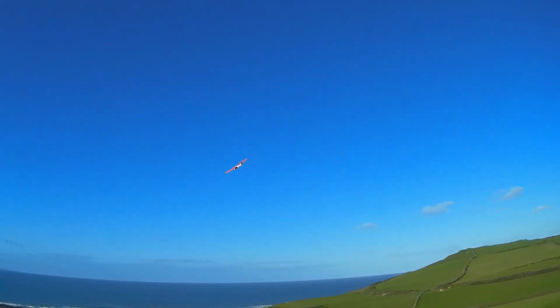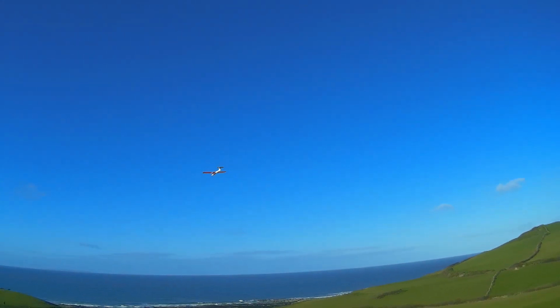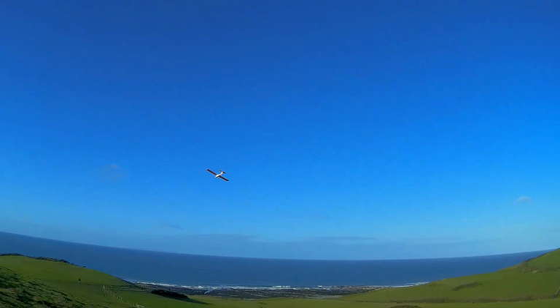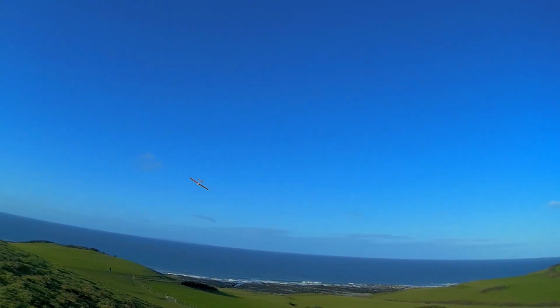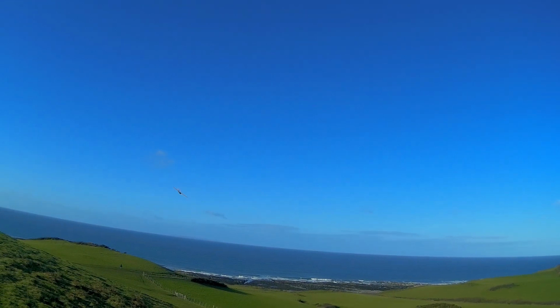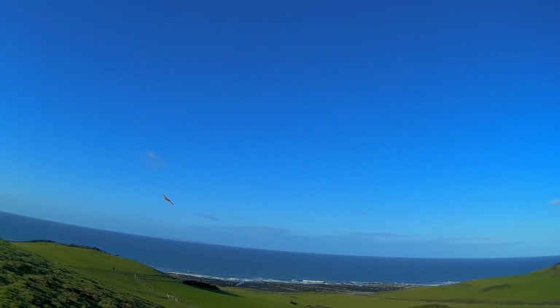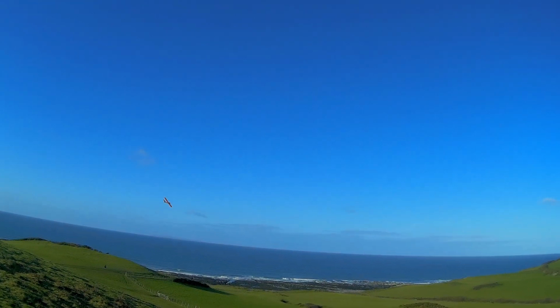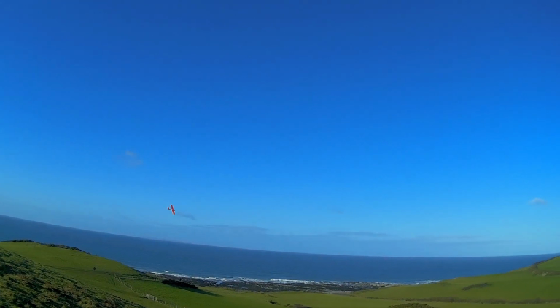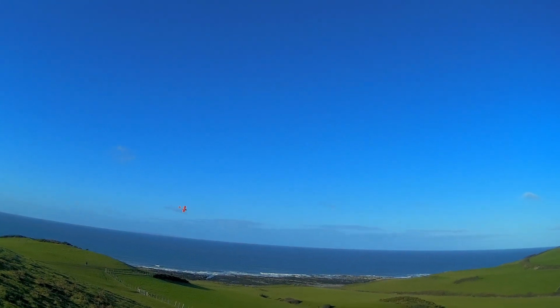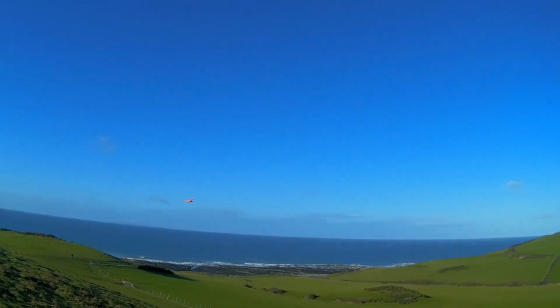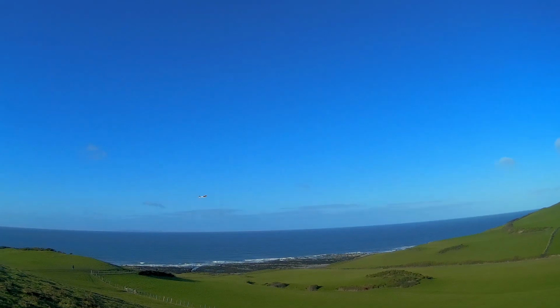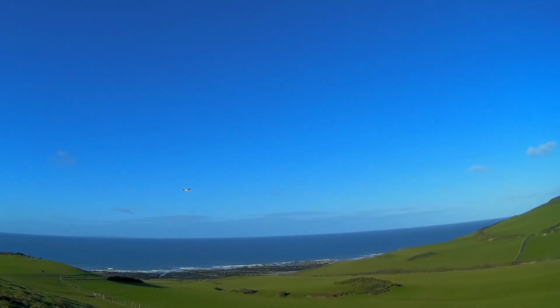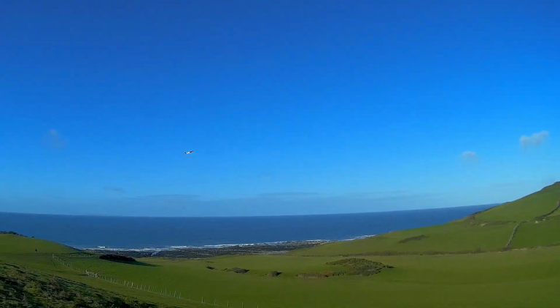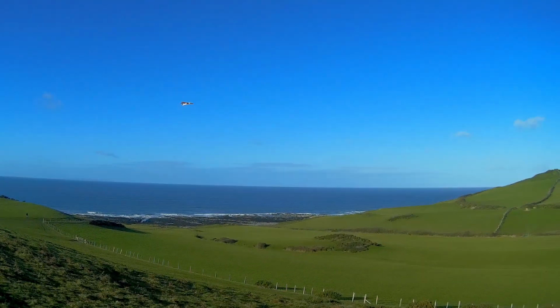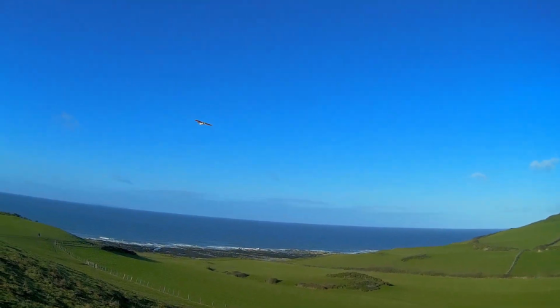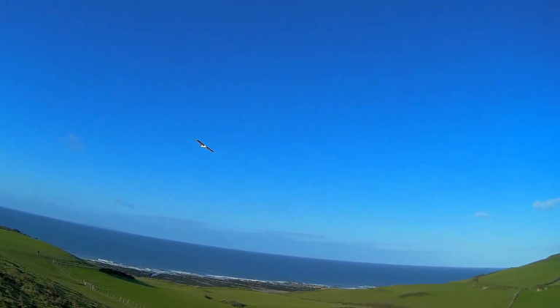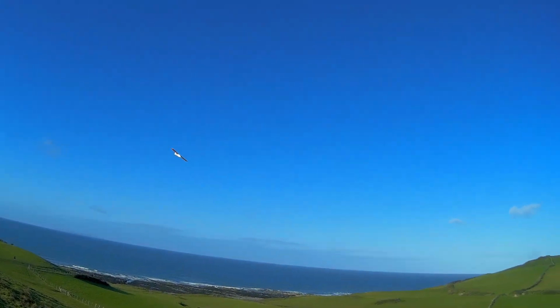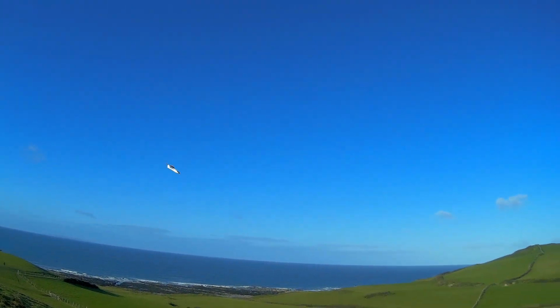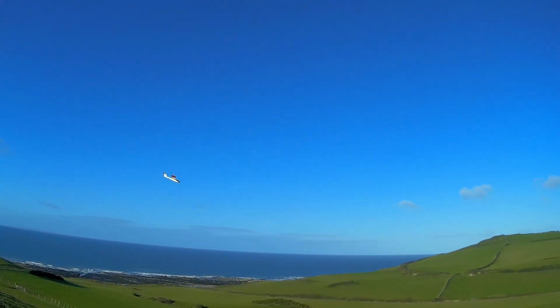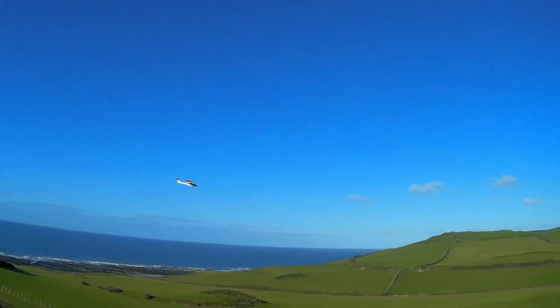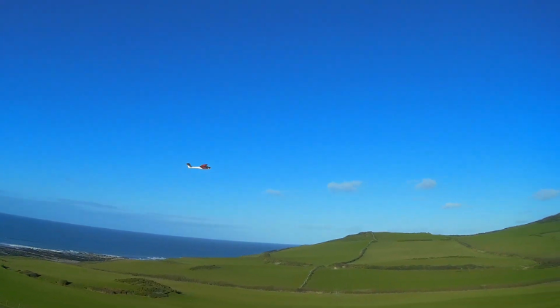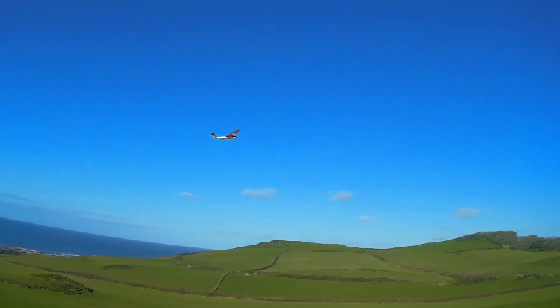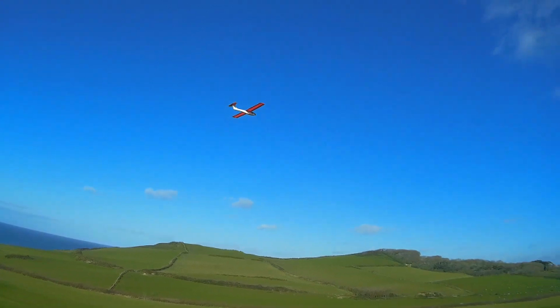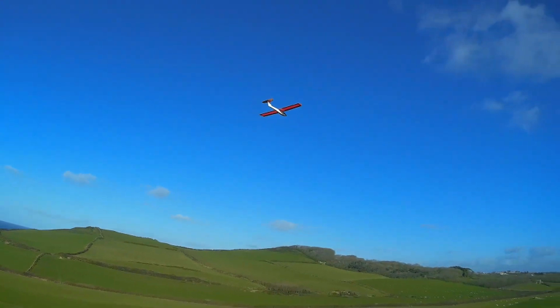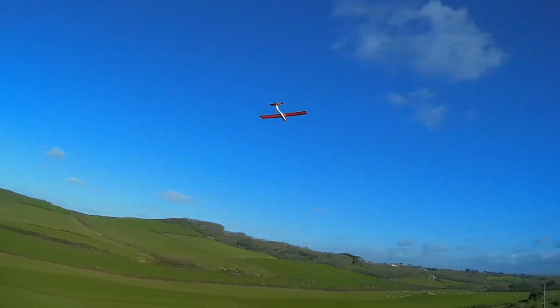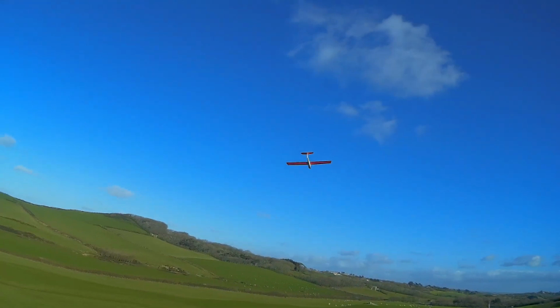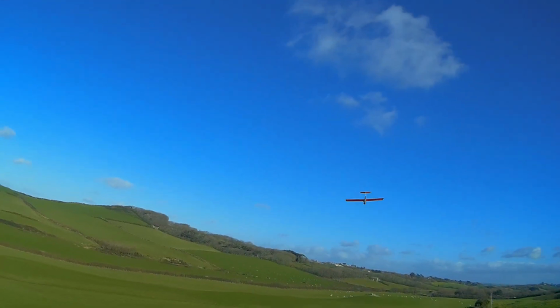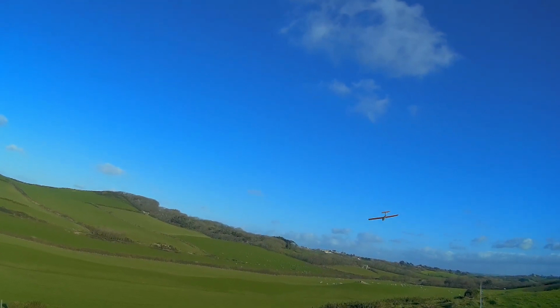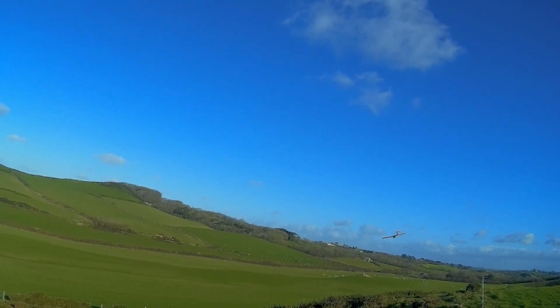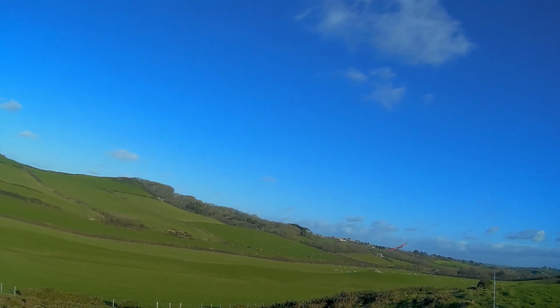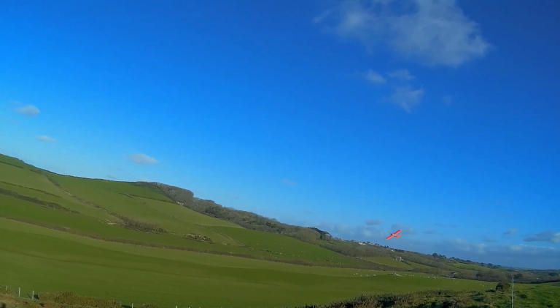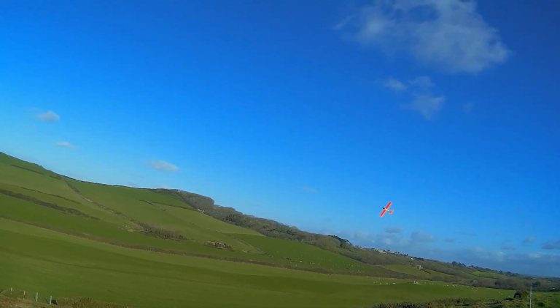This one I've had ready for a while actually, but I only want to fly it when the winds are light. We've had quite a lot of strong winds when I've been here, so it's not really been suitable.